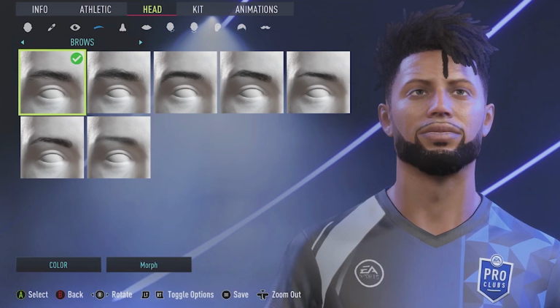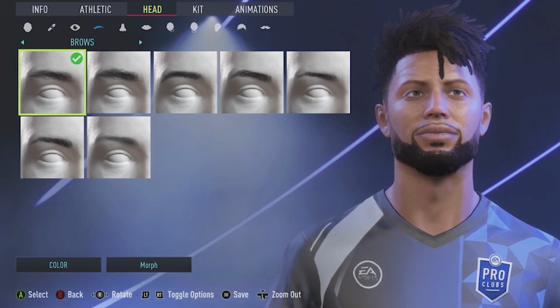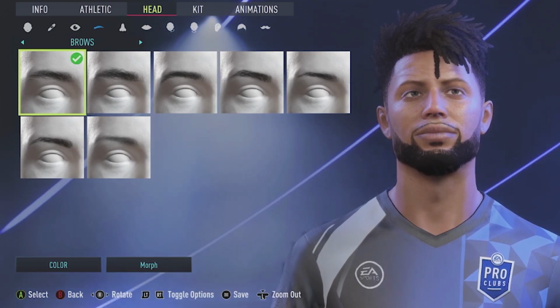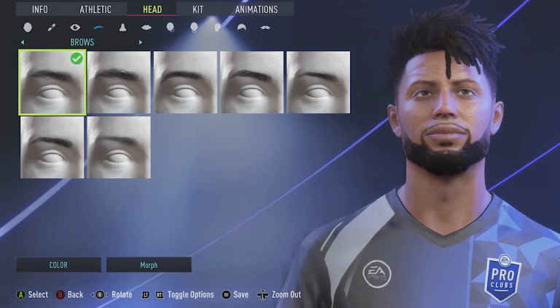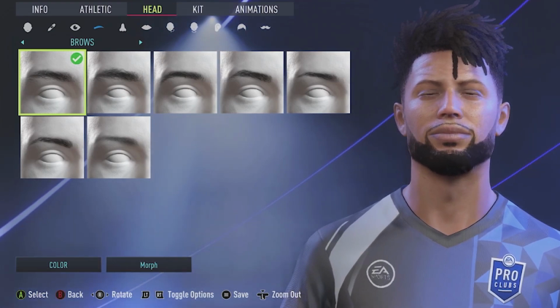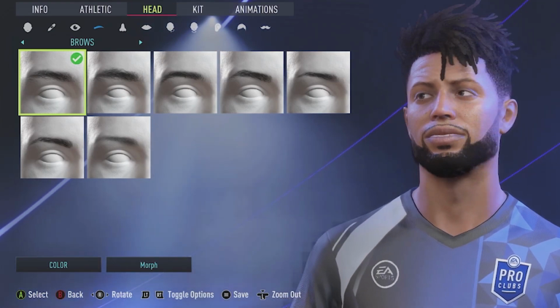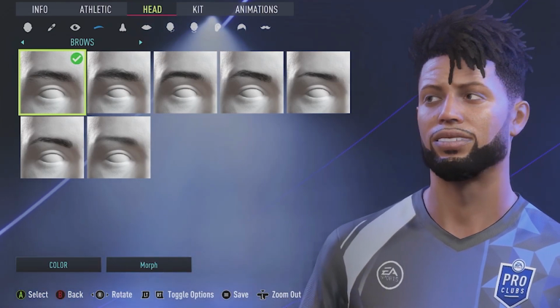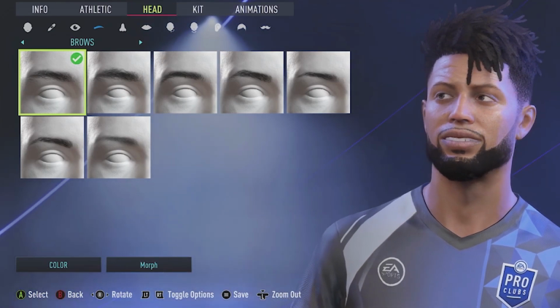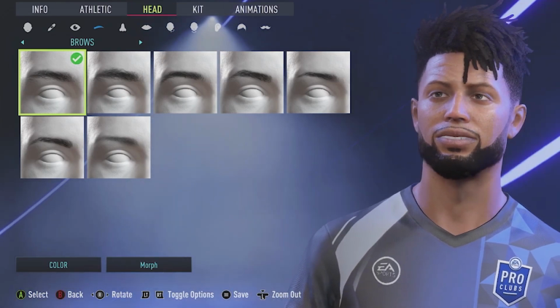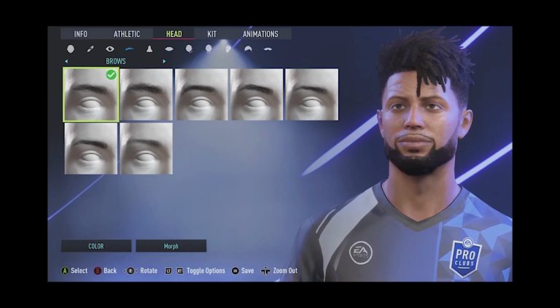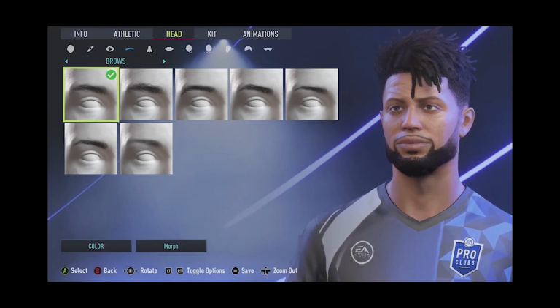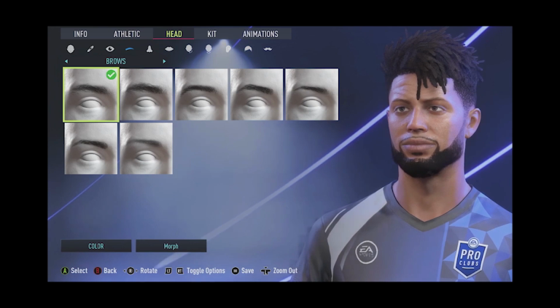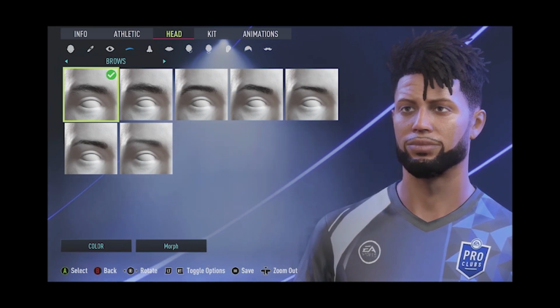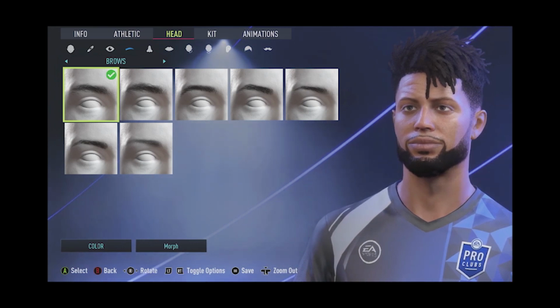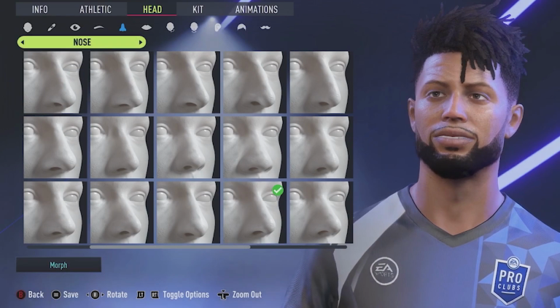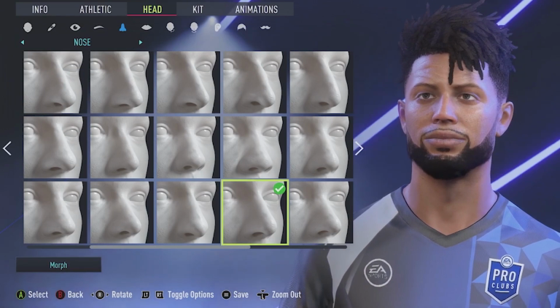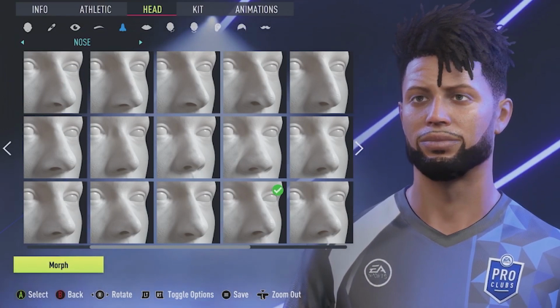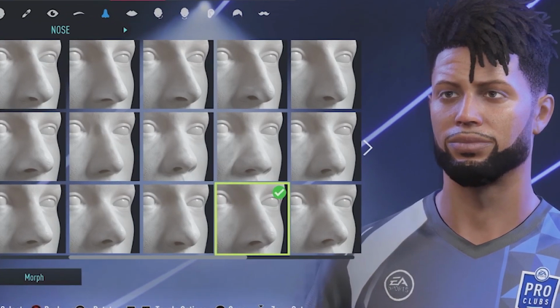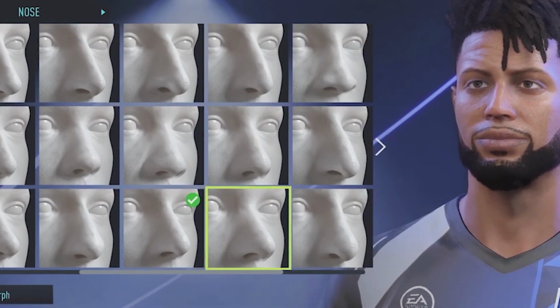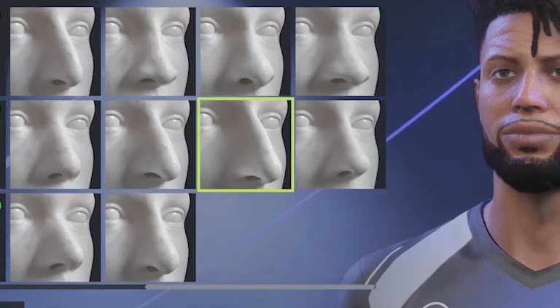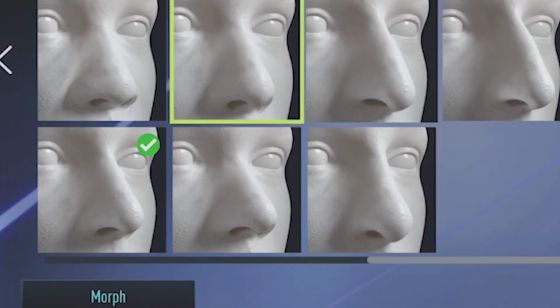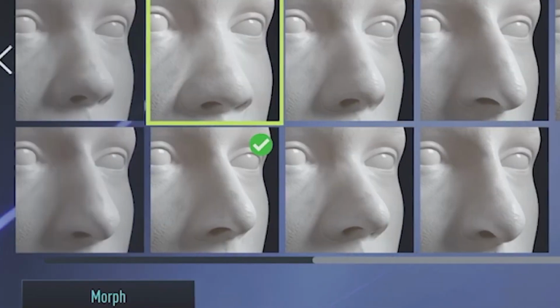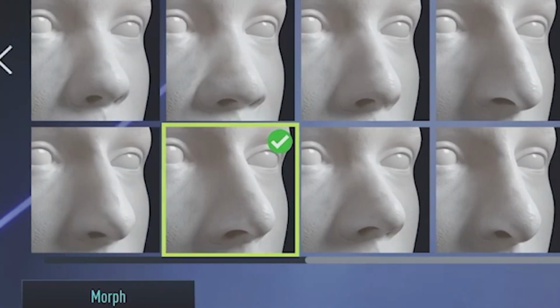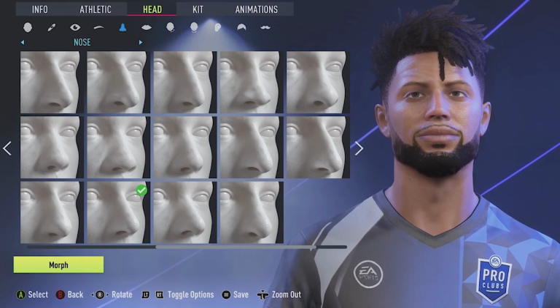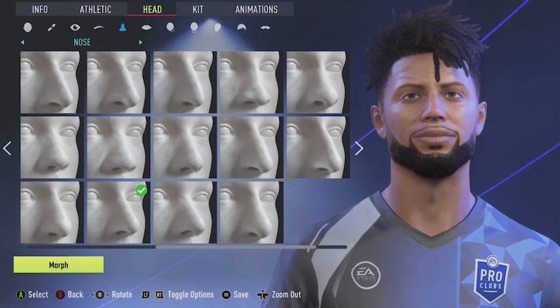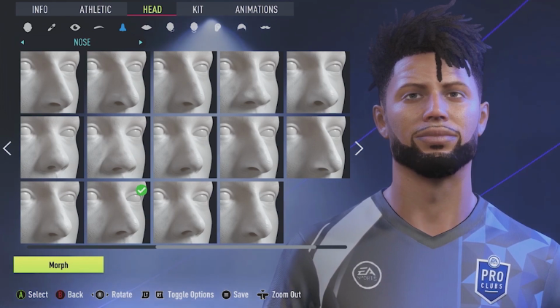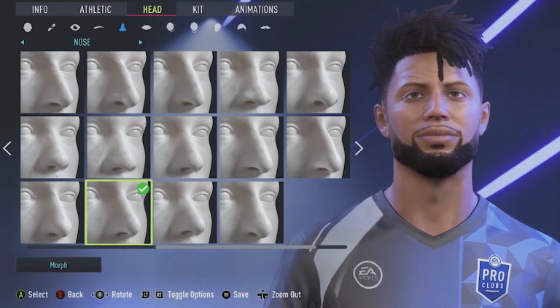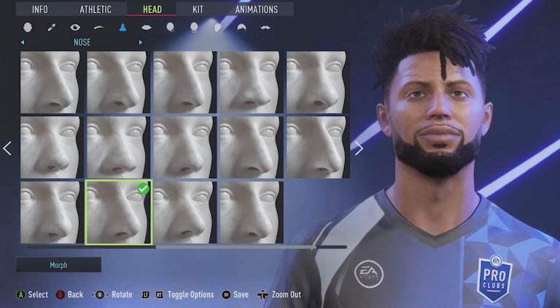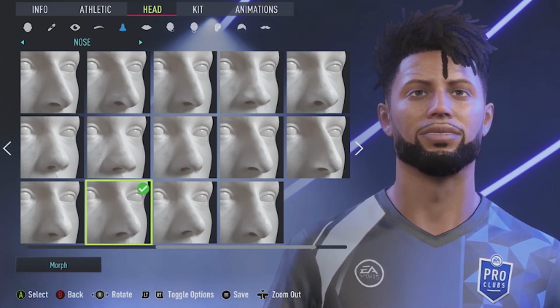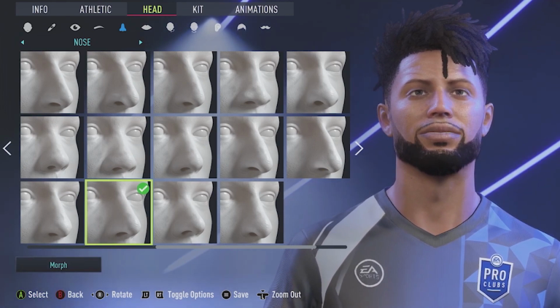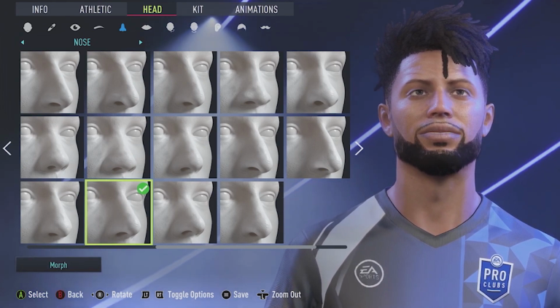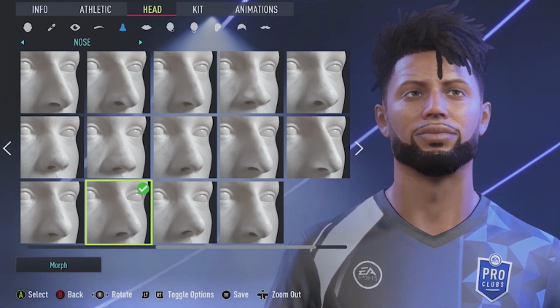For the eyebrows, we're not going to do anything special — just basically the base eyebrows will do the job. Then for the nose, scroll down to the bottom and you'll find this one right here. We're not going to be doing any morphing, just keeping it basic and simple so you guys don't have to do much work.